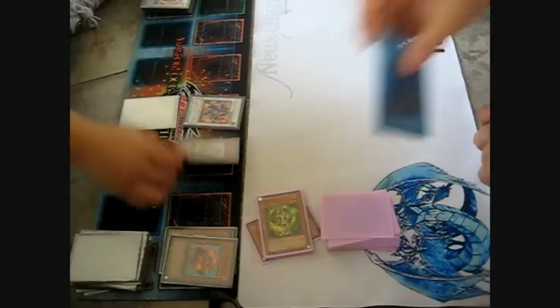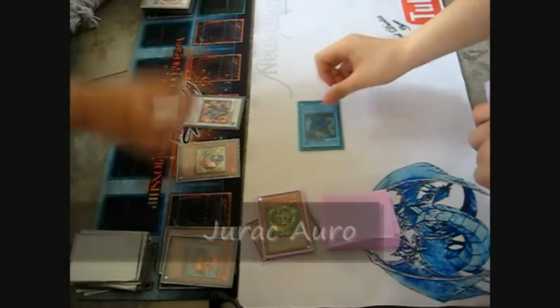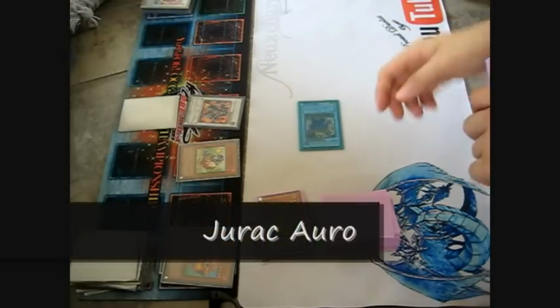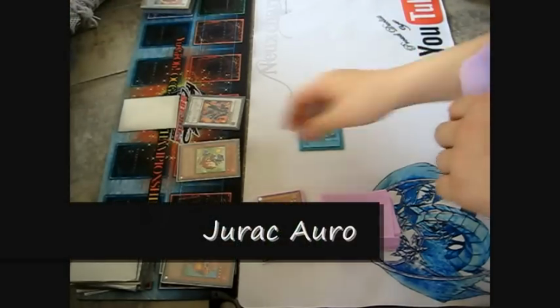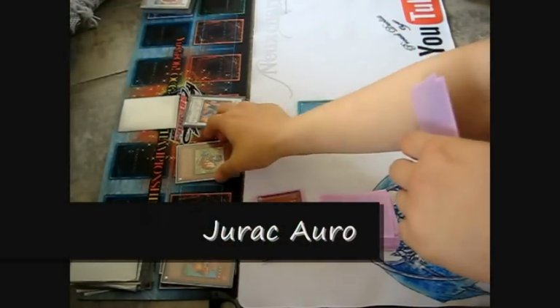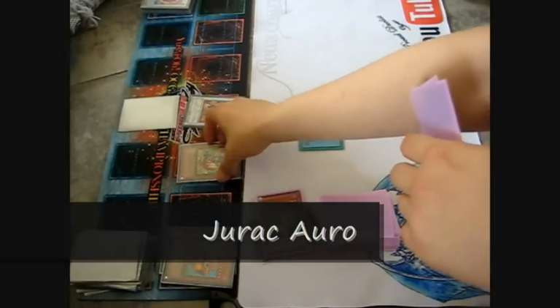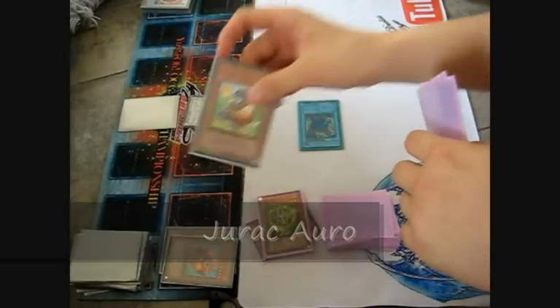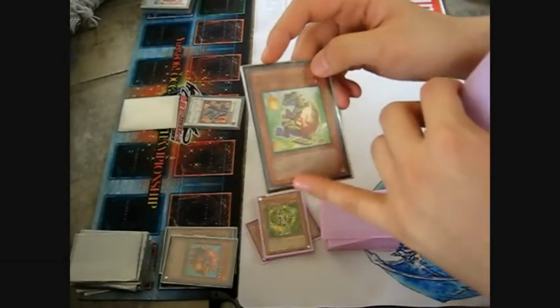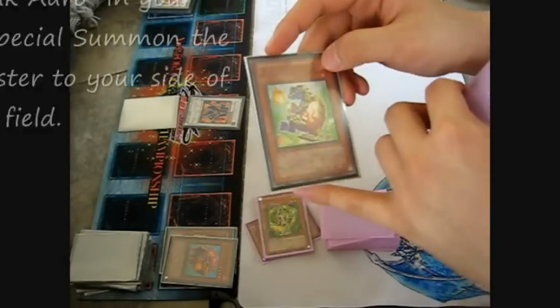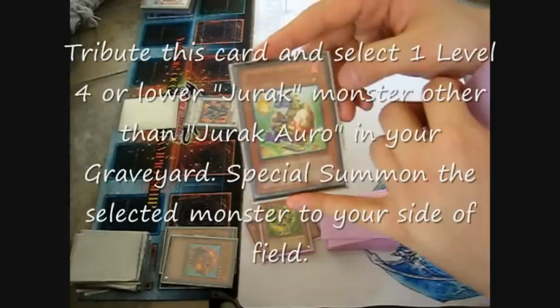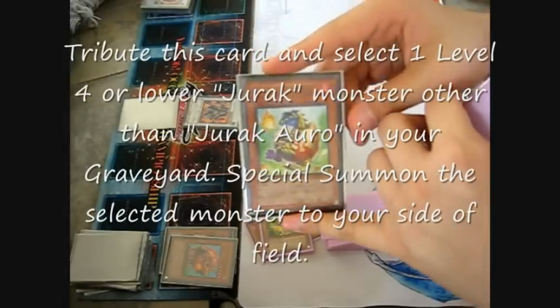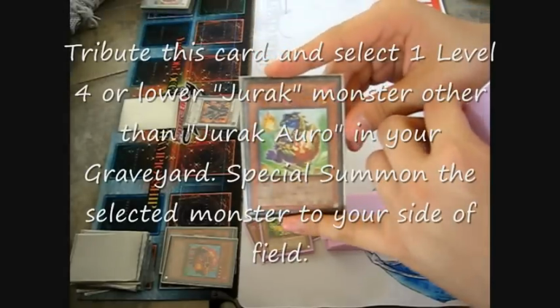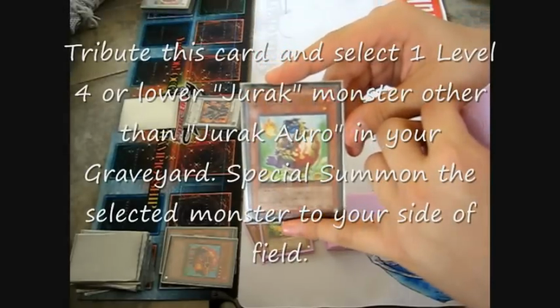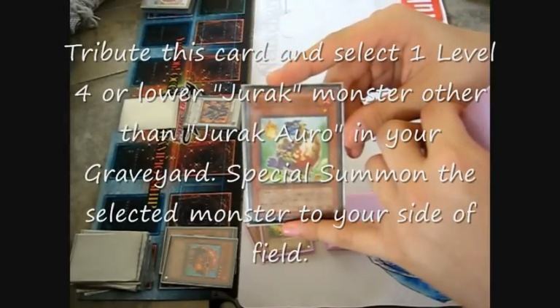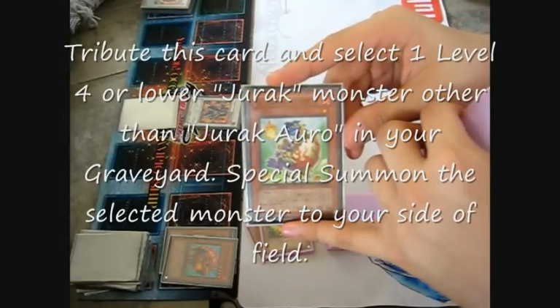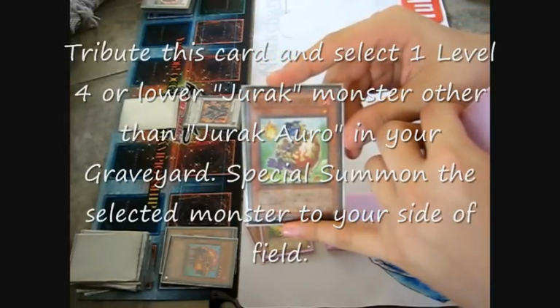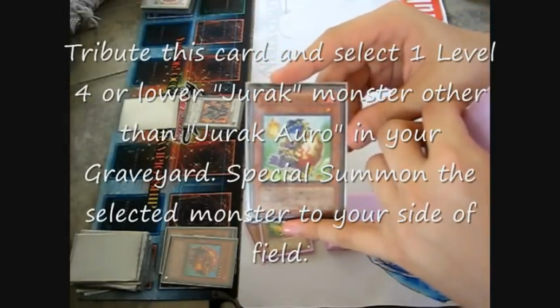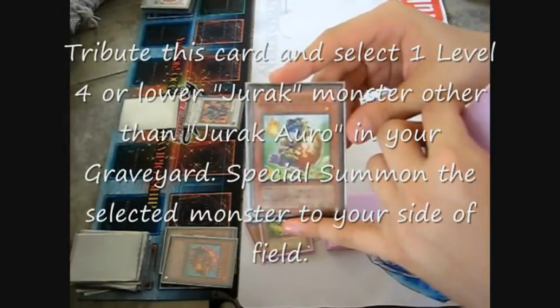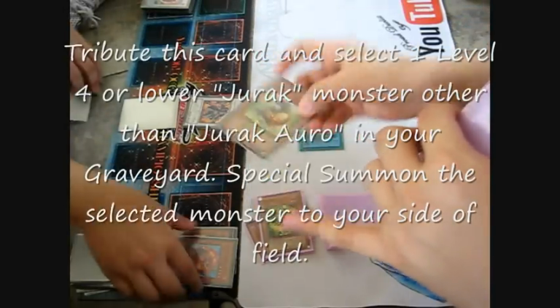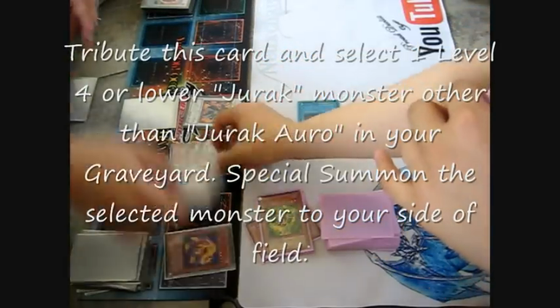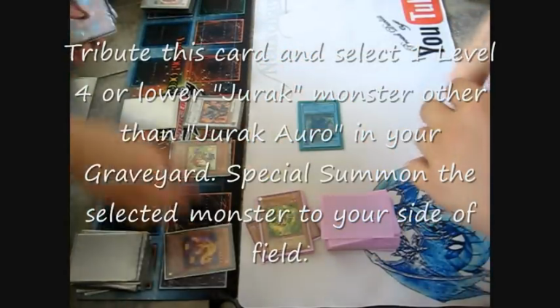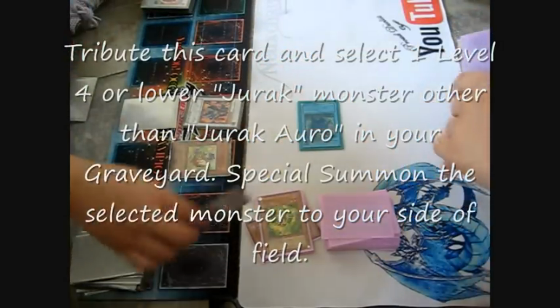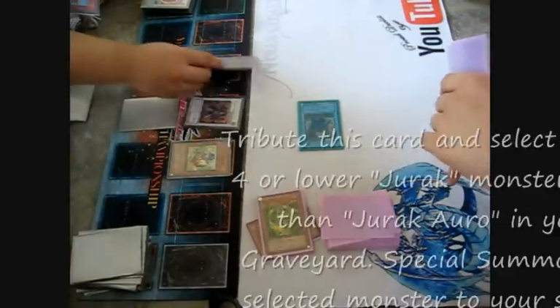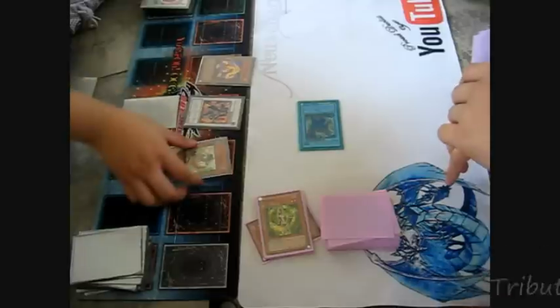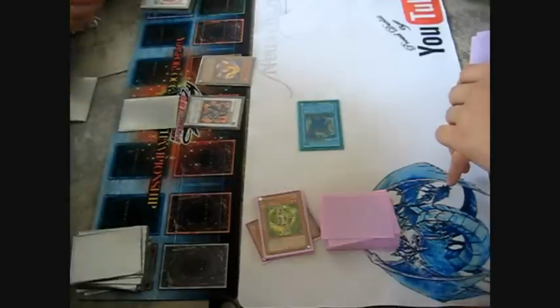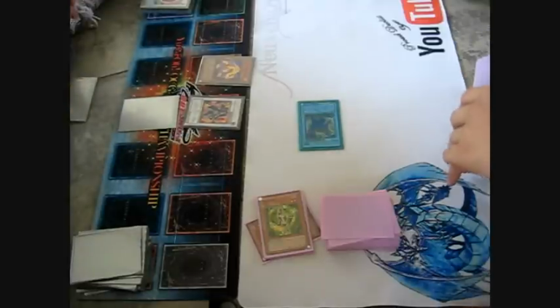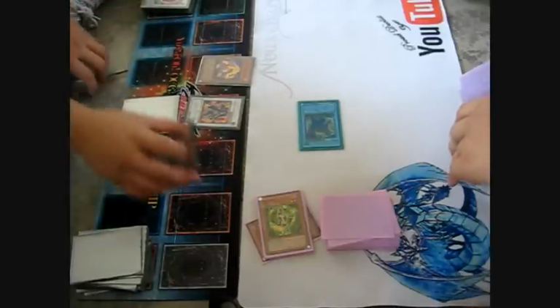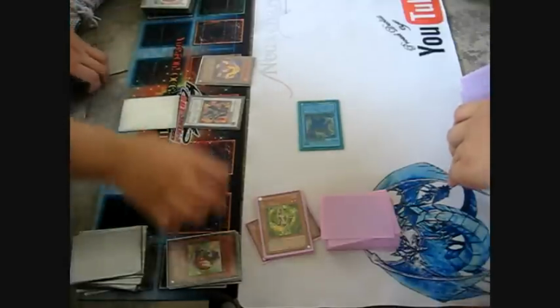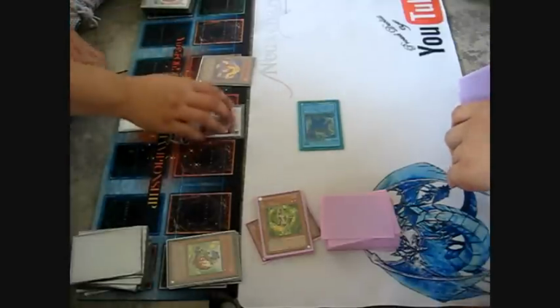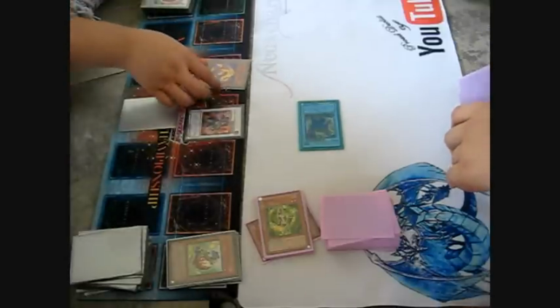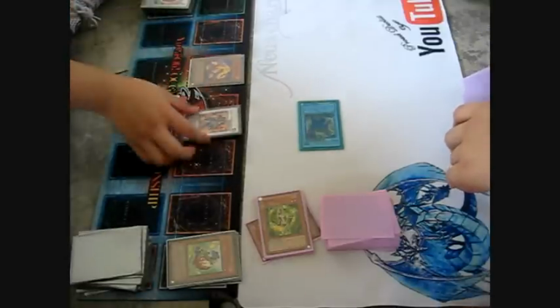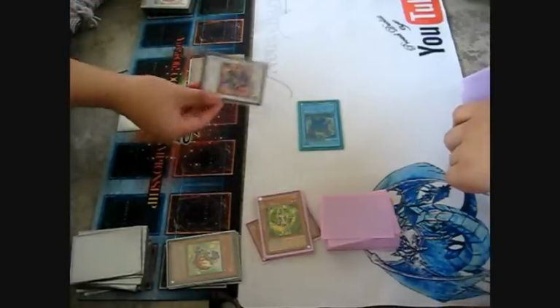Jurak Alow. The effect is I can tribute it on the field to special summon one level 4 or below Jurak monster from my graveyard. So I shall tribute it — special summon Jurak Garim. Draw up. Call your attack.